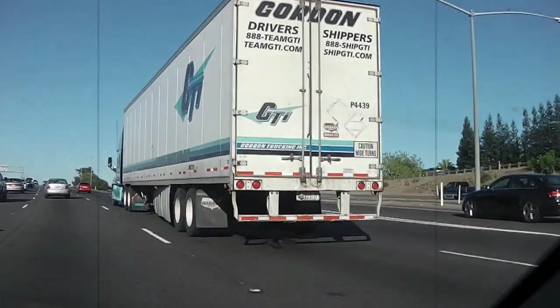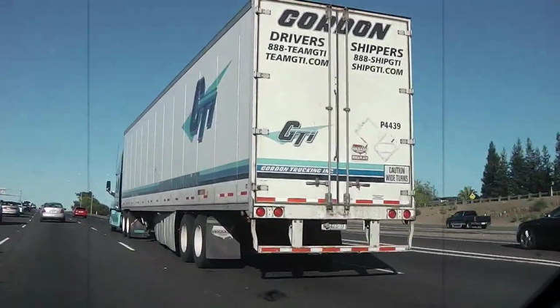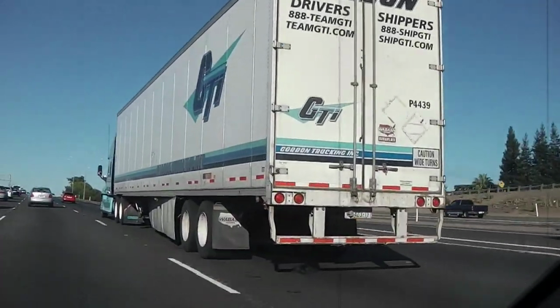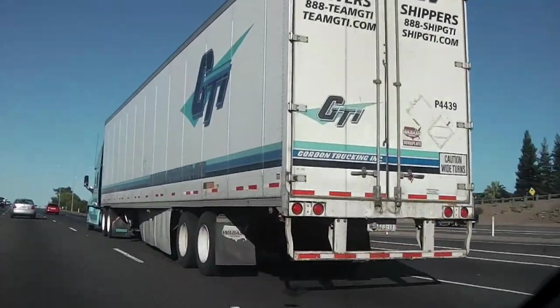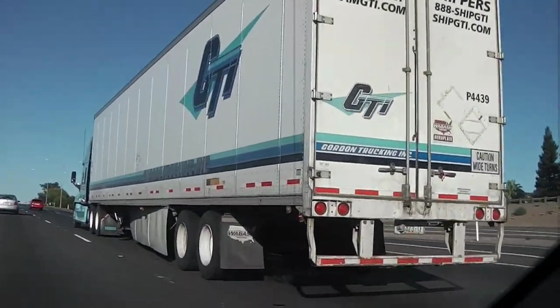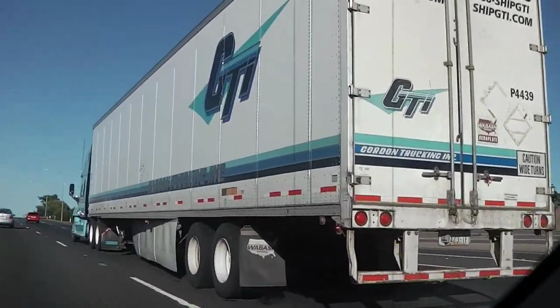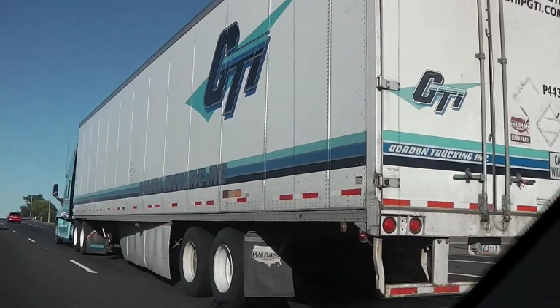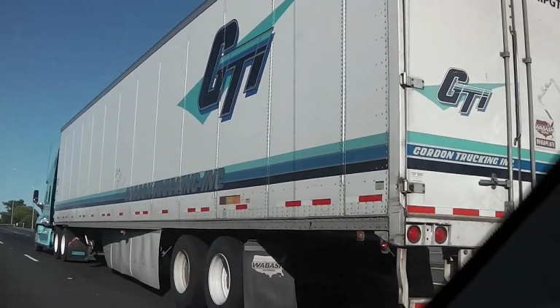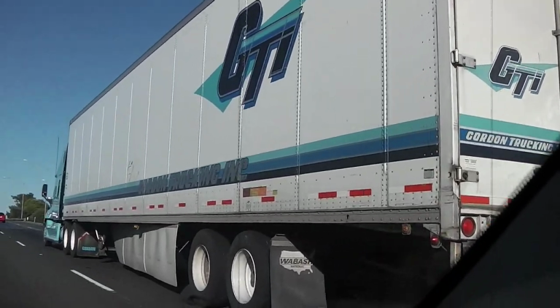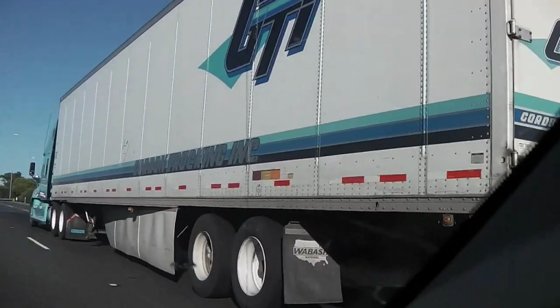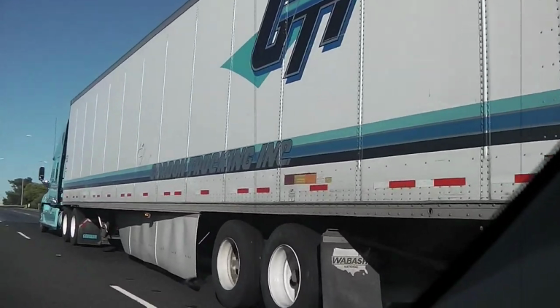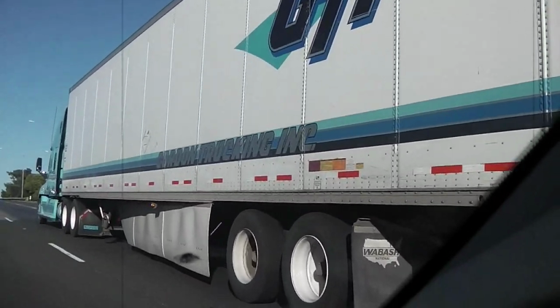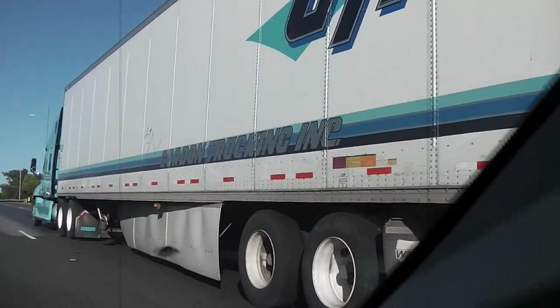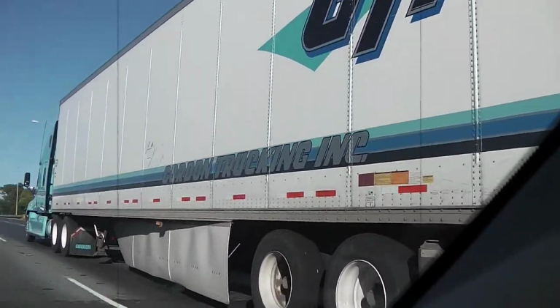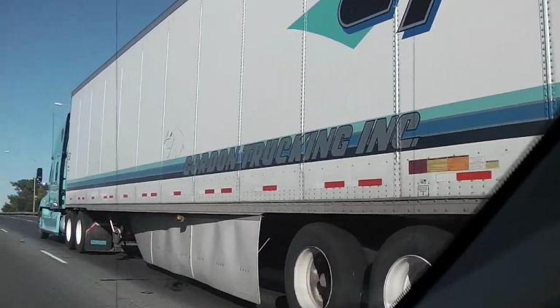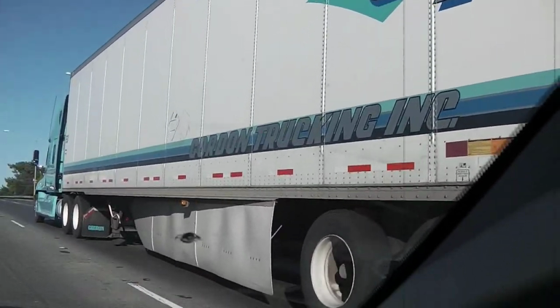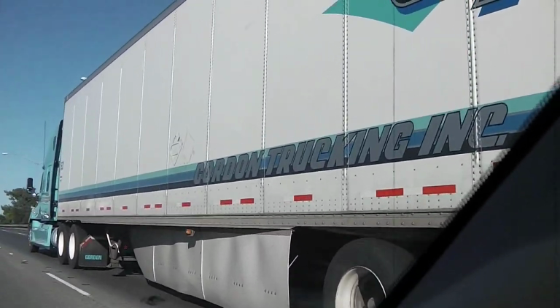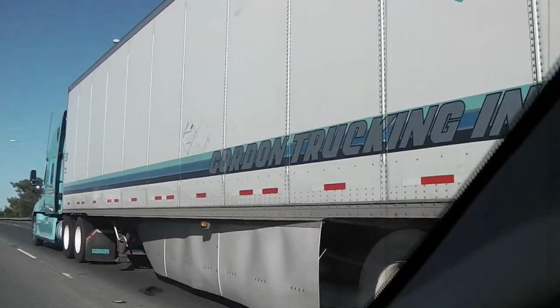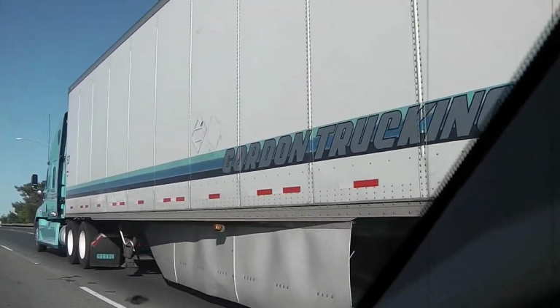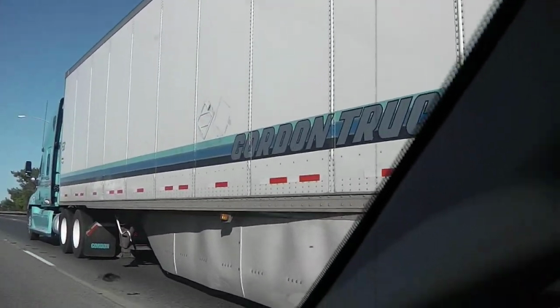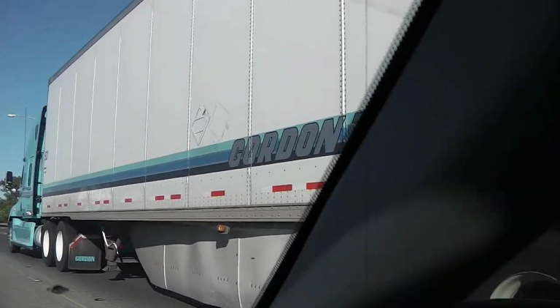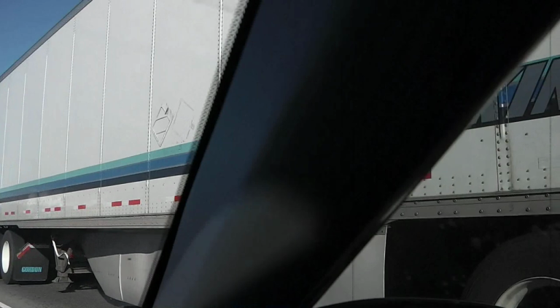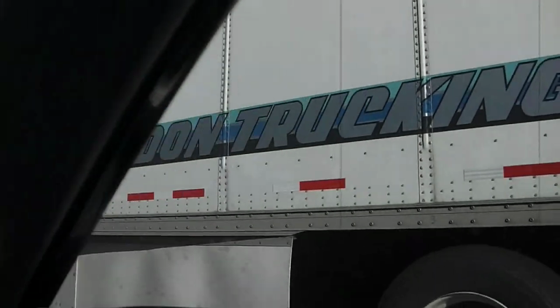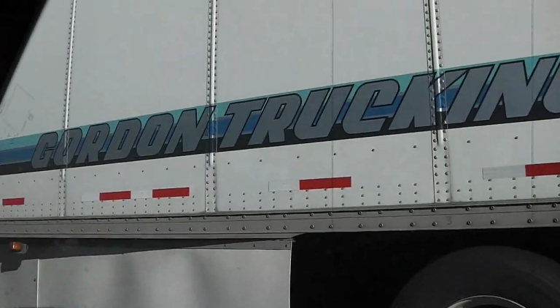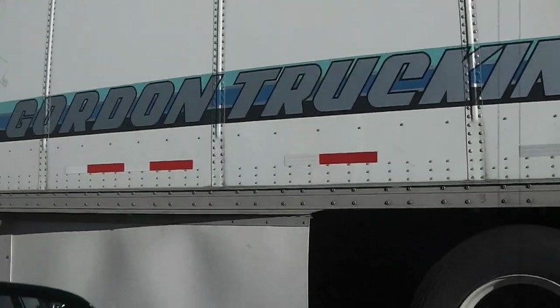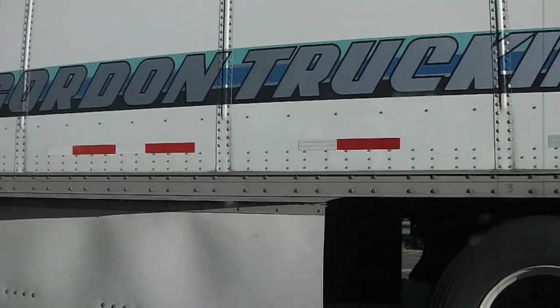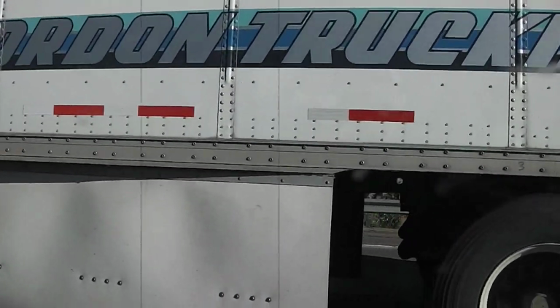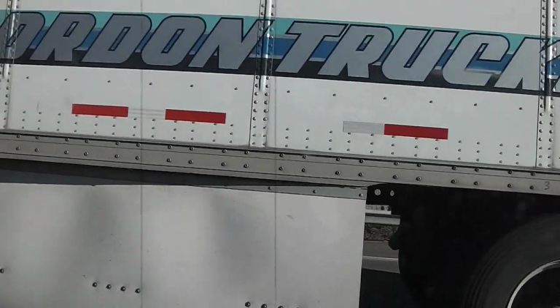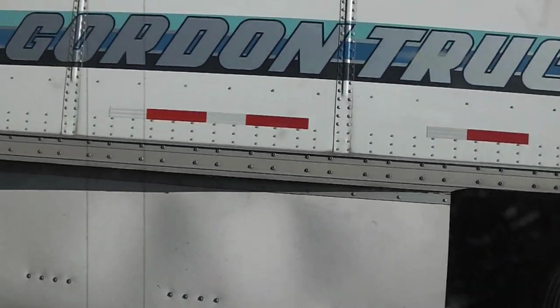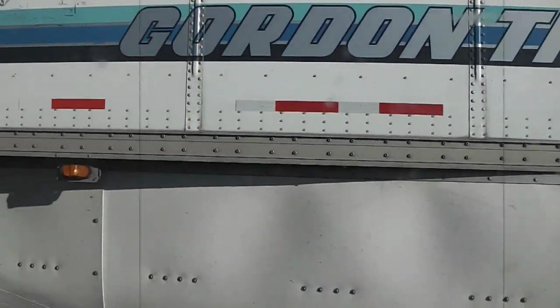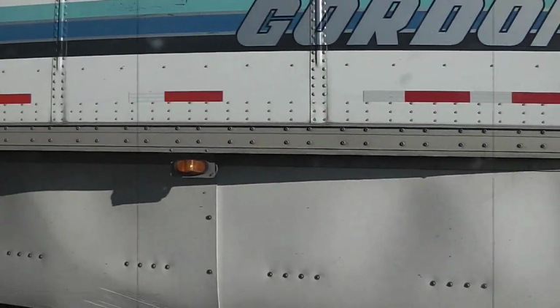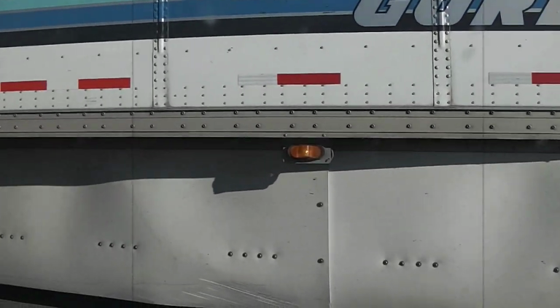Coming up to this truck, you notice underneath it's got the underbody fairing — similar to what we have on the NZ L5 — just improving the aerodynamics package on board this truck.